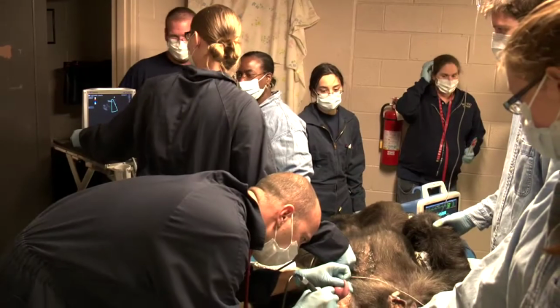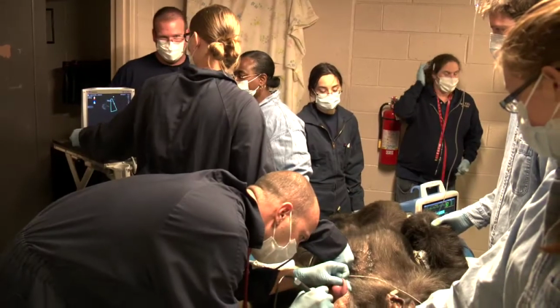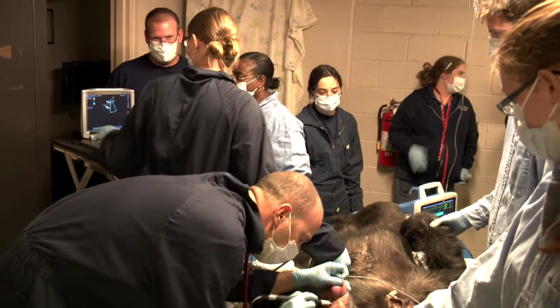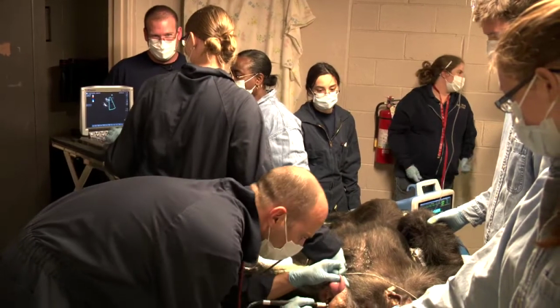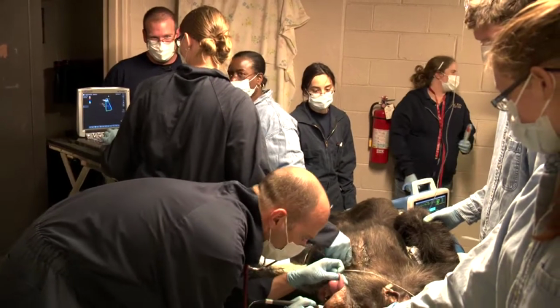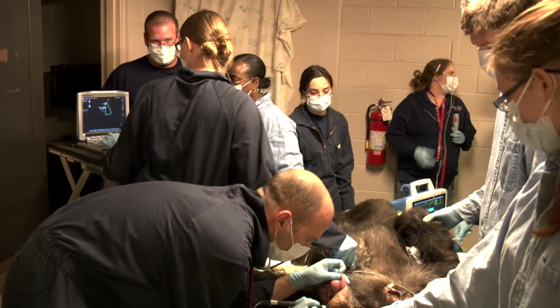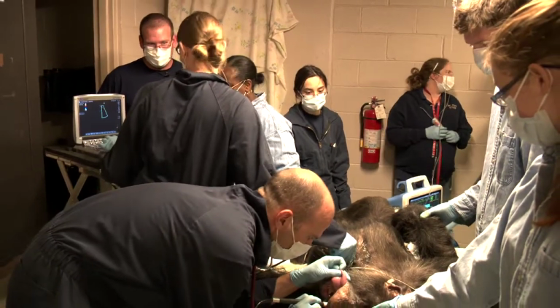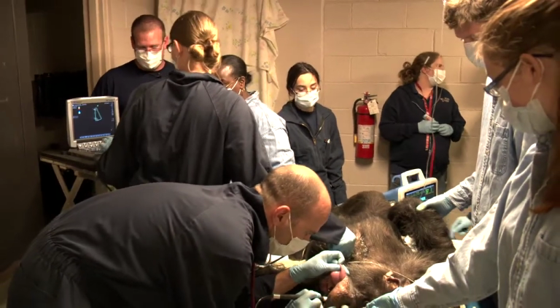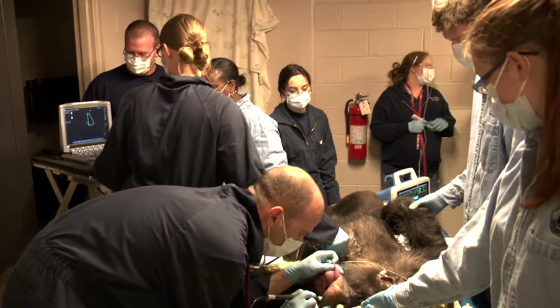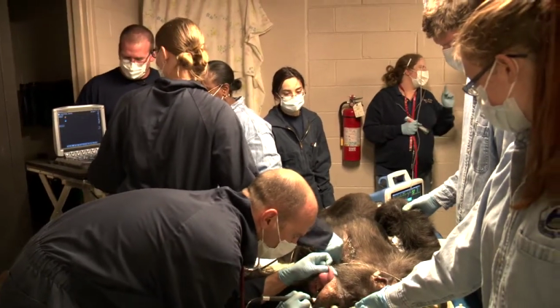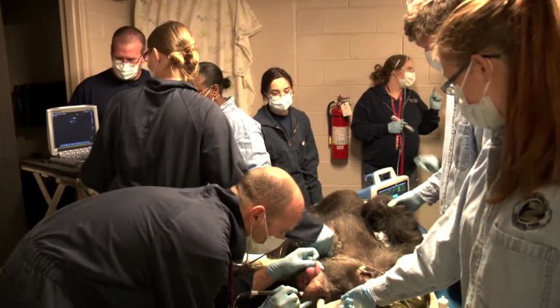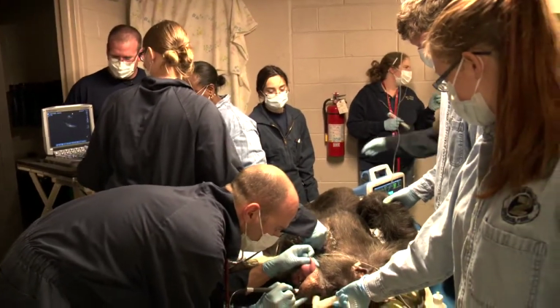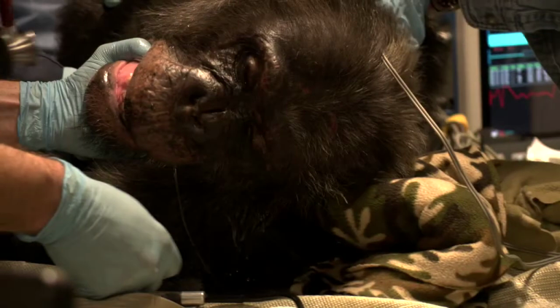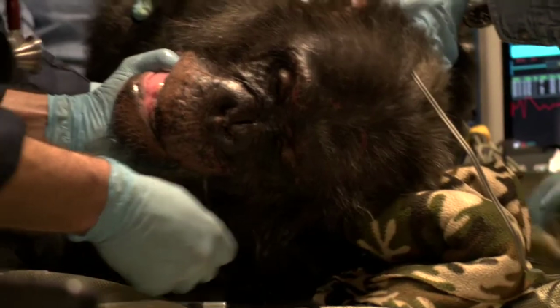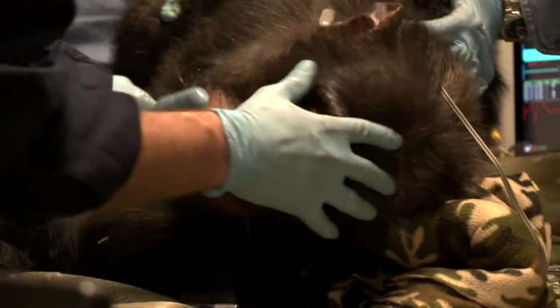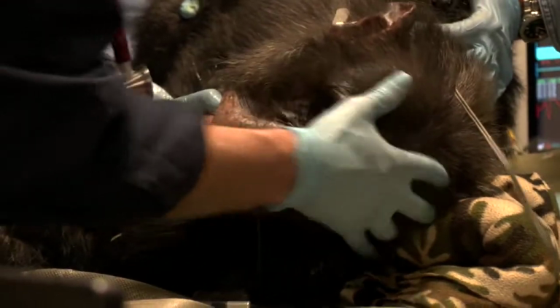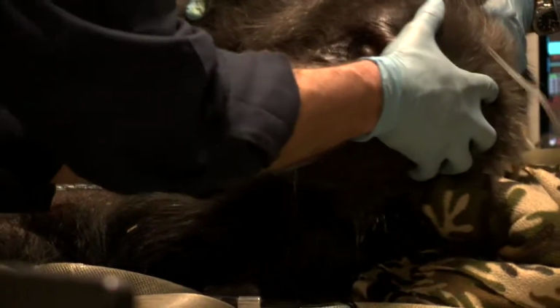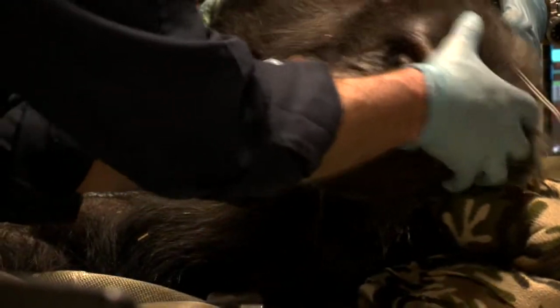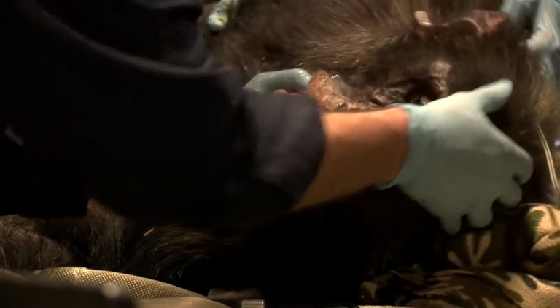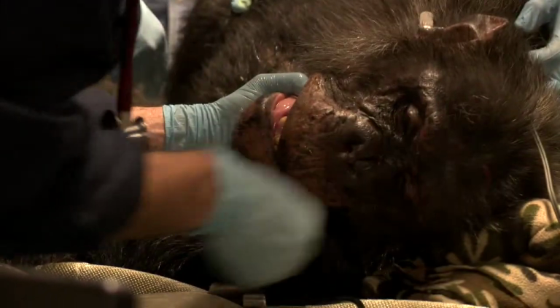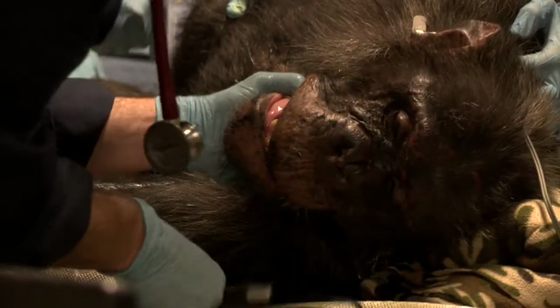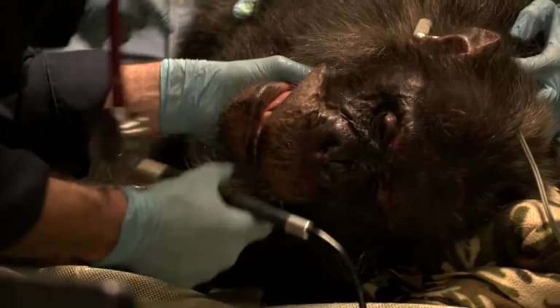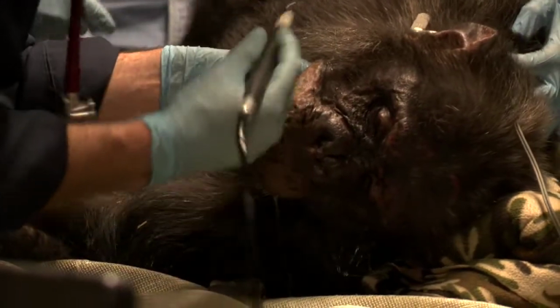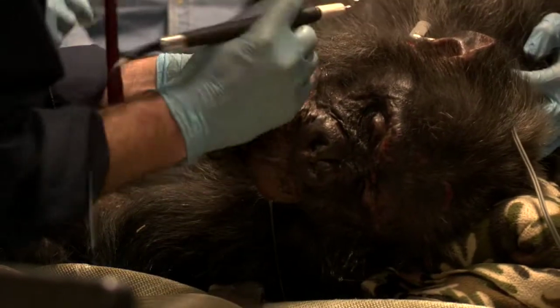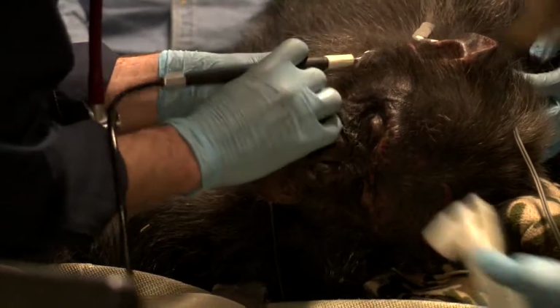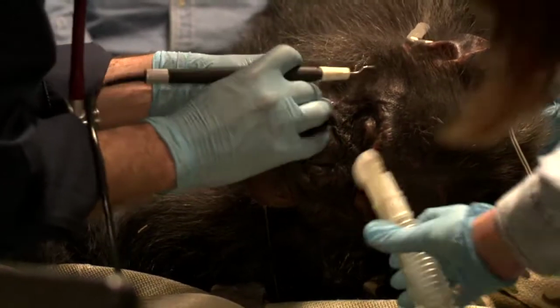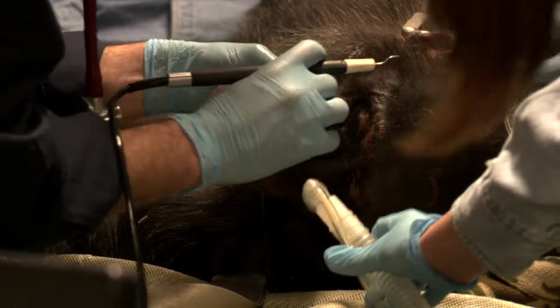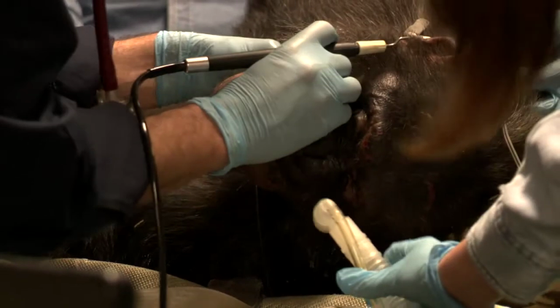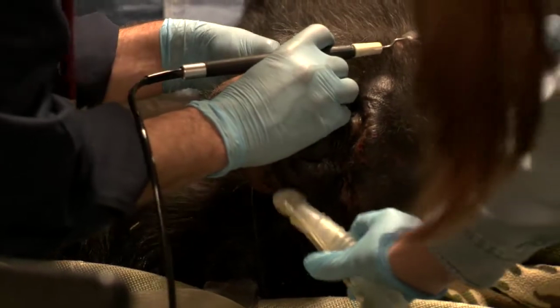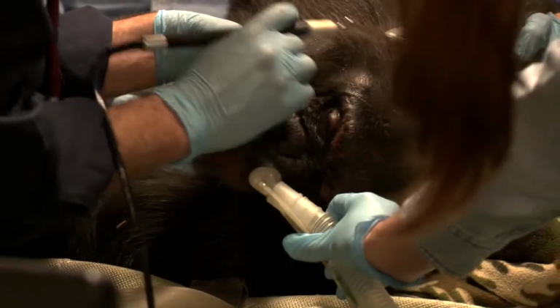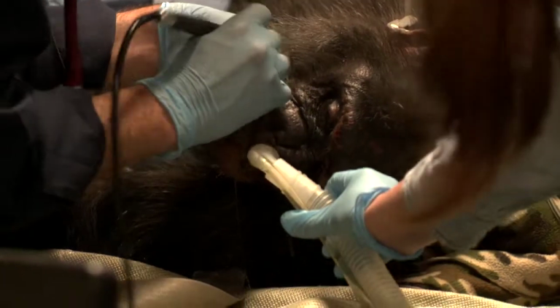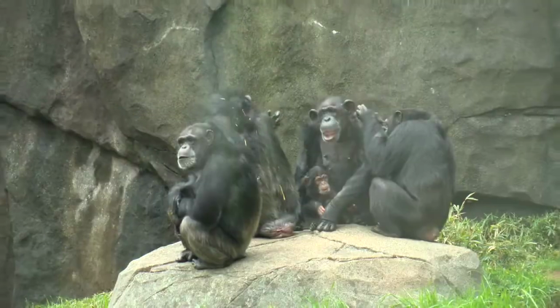Jonathan, the chimp that we looked at, got a clean bill of health and all findings seem to be normal. As we become more adept at applying some of these newer technologies and diagnostic procedures to our animals in the zoo,